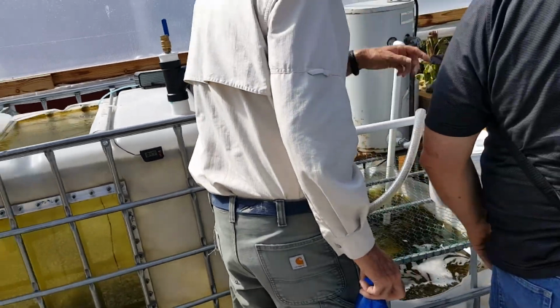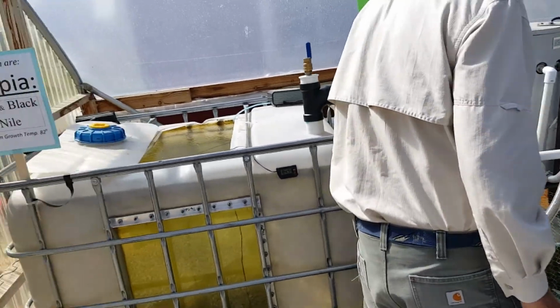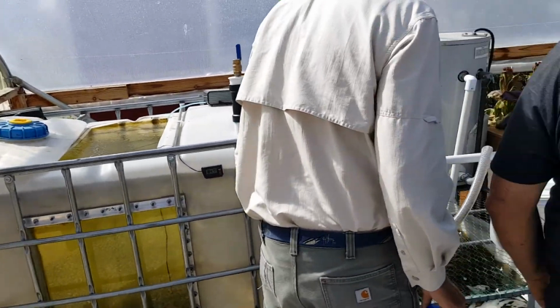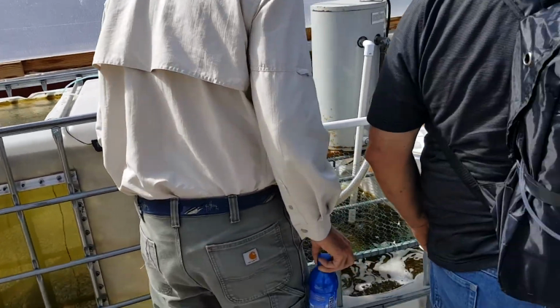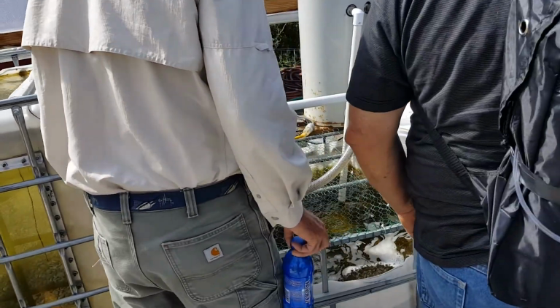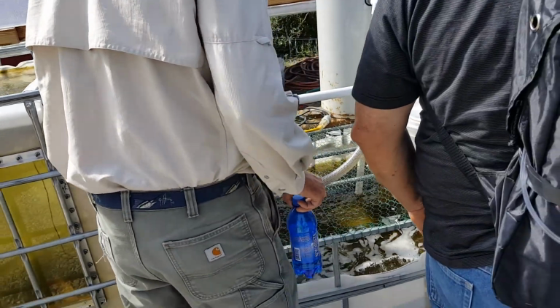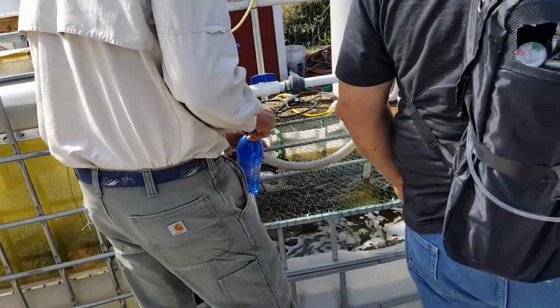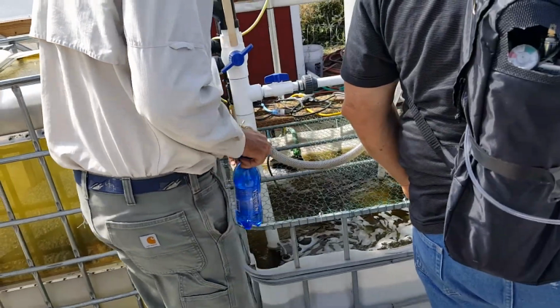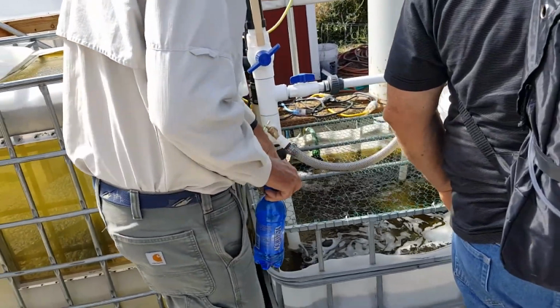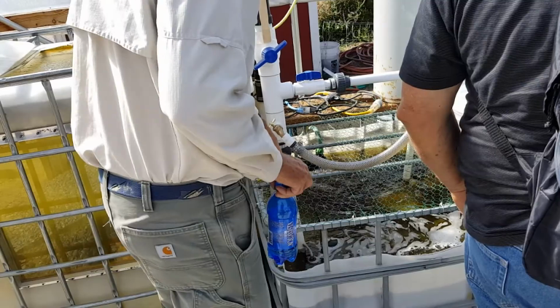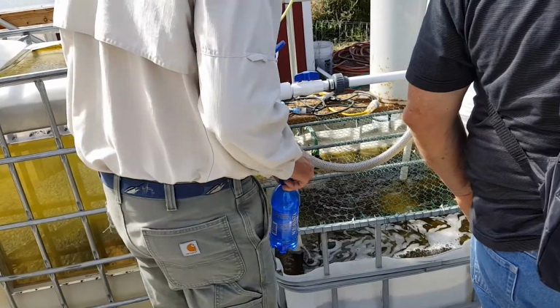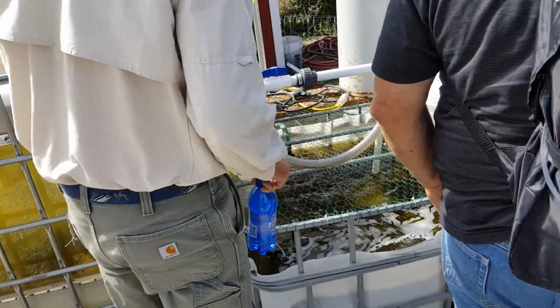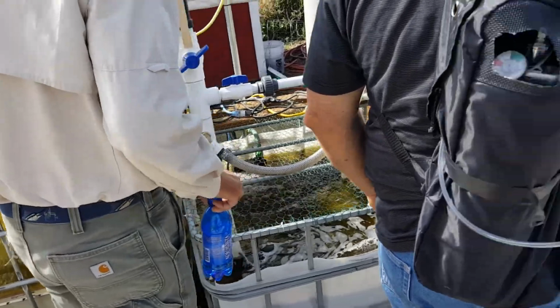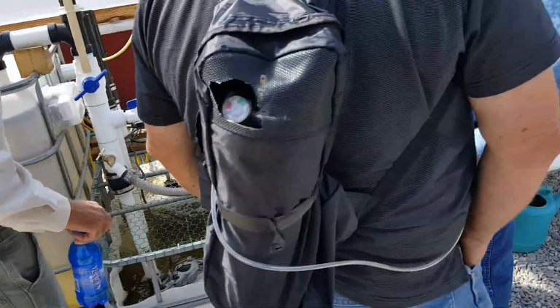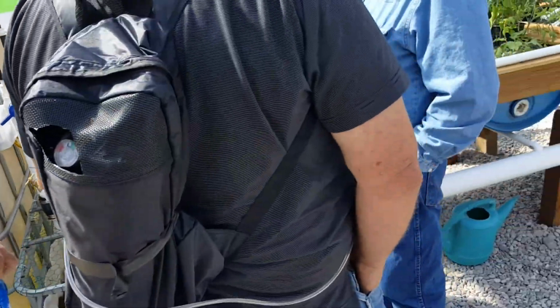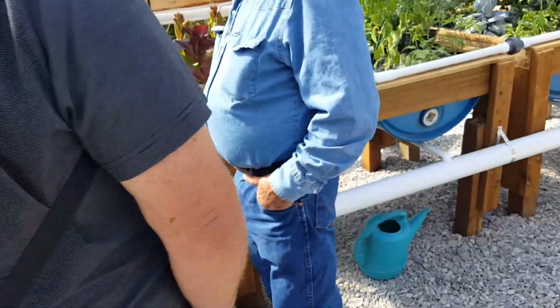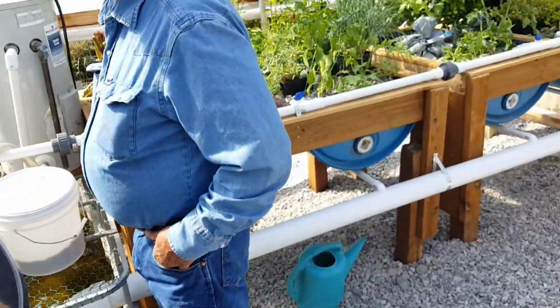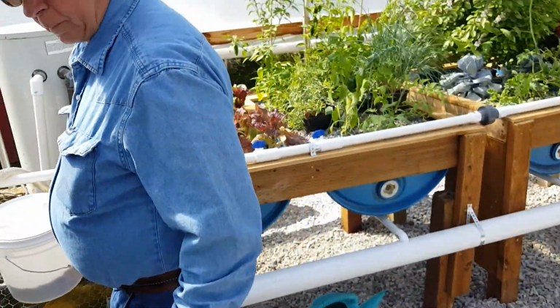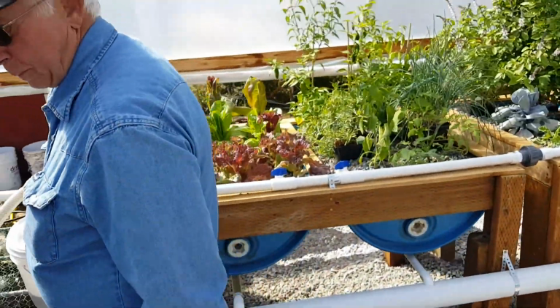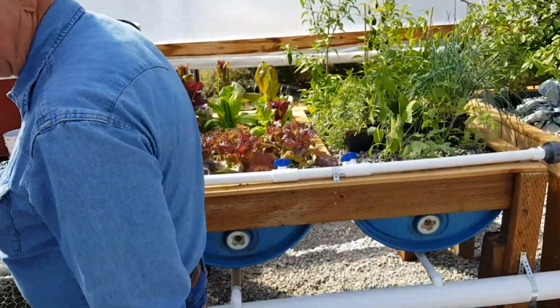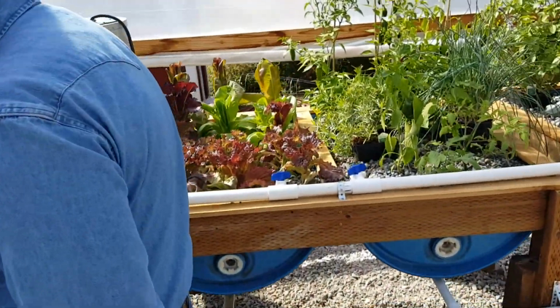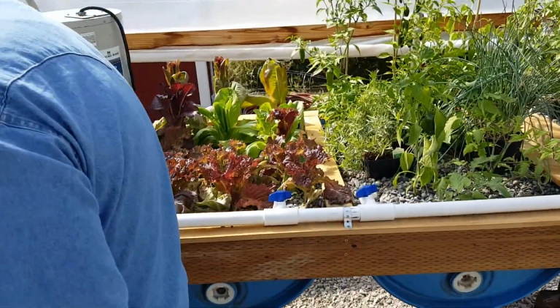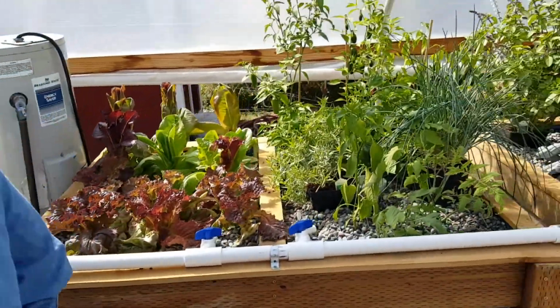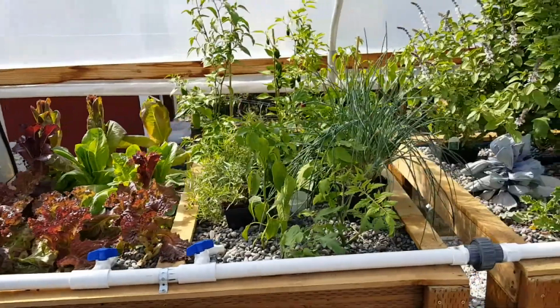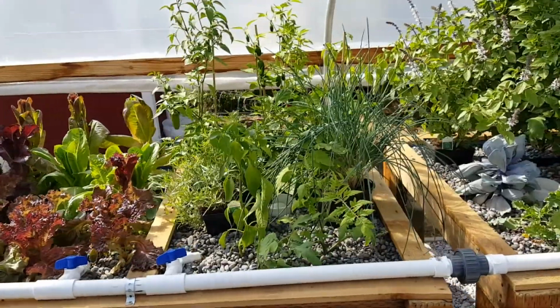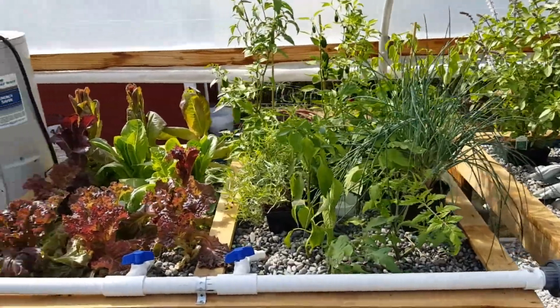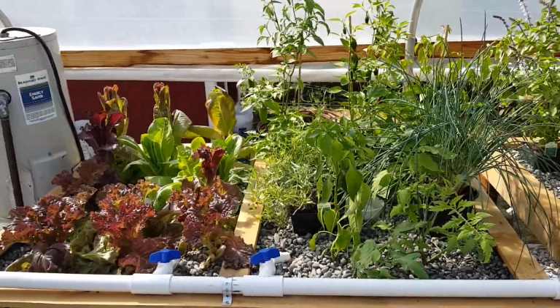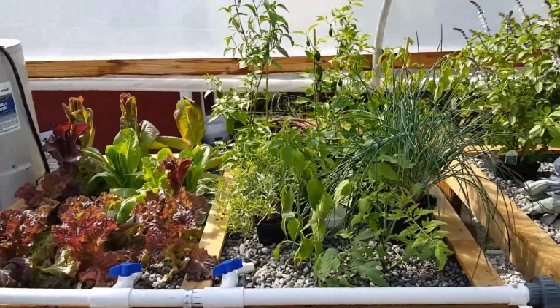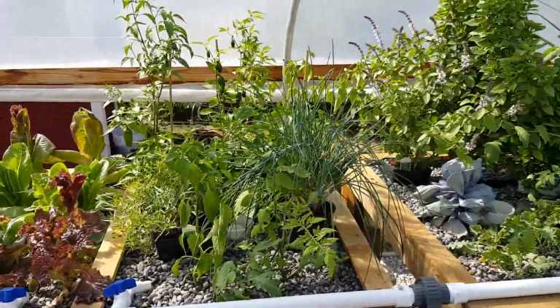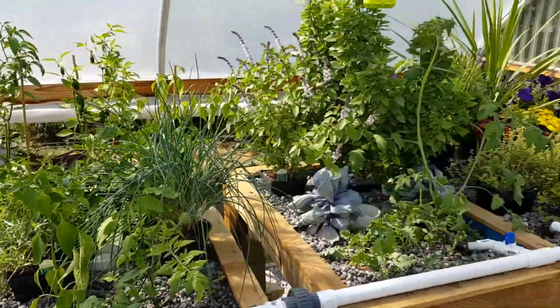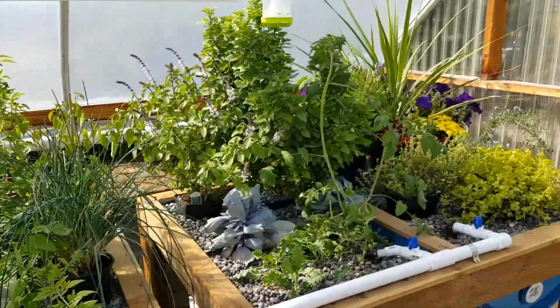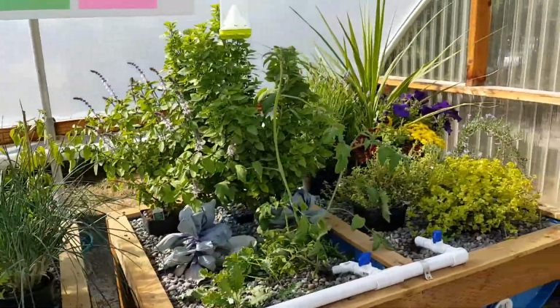The water comes out of the tank — it's pumped out of there and aerated. Then it goes over to here and provides nutrients for the plants on this line.